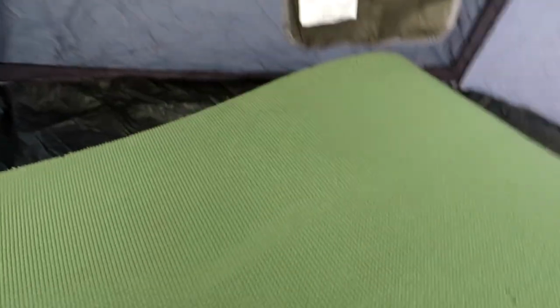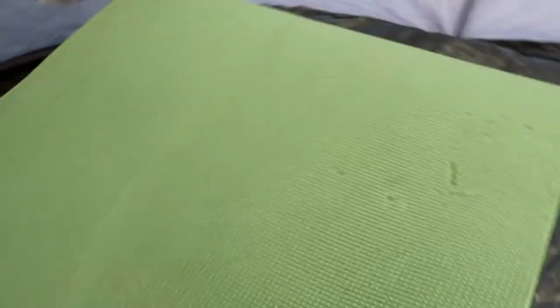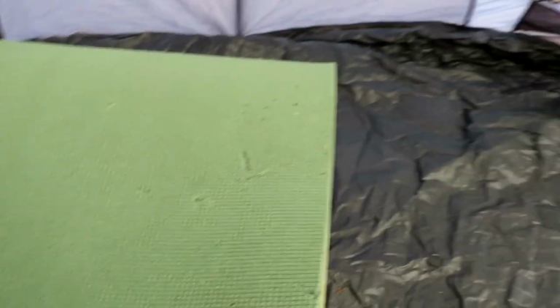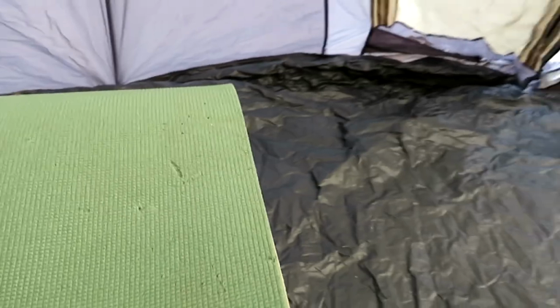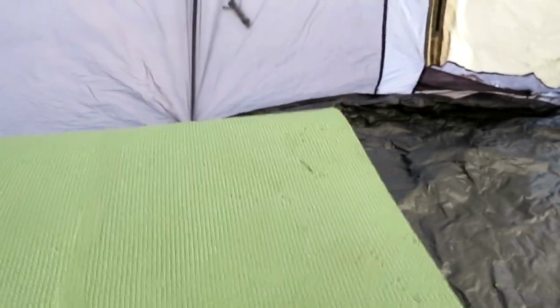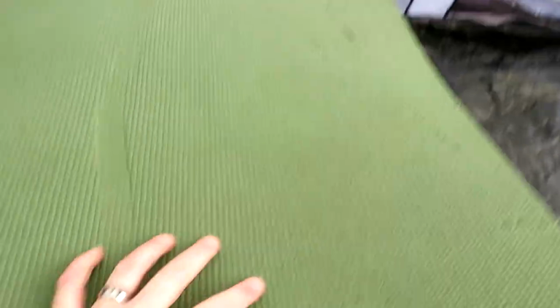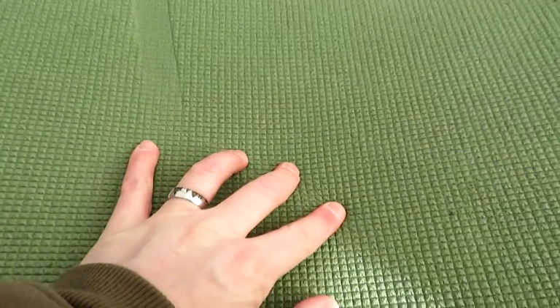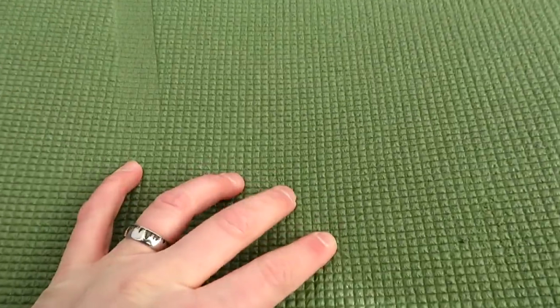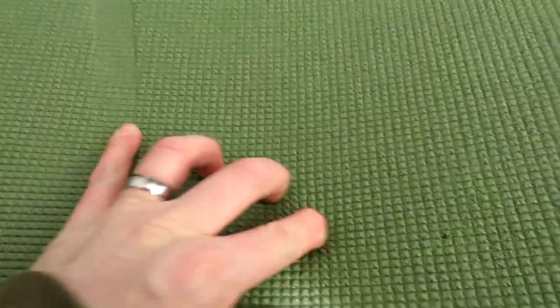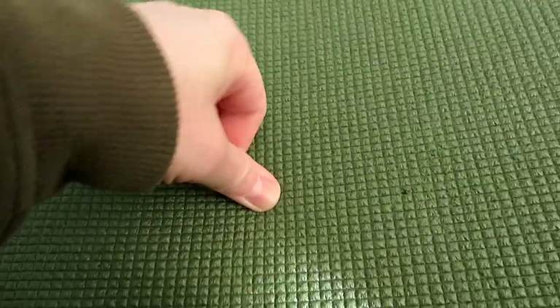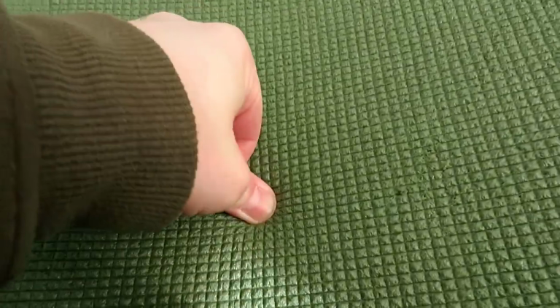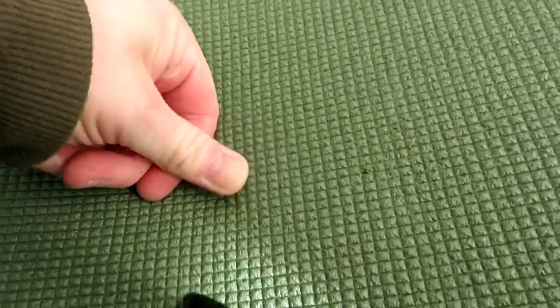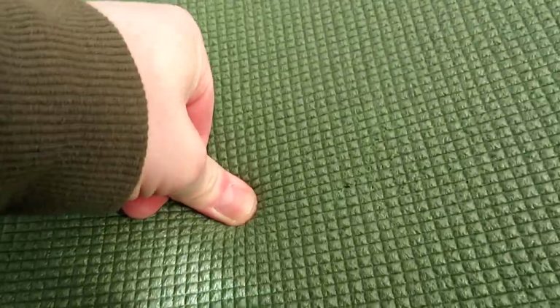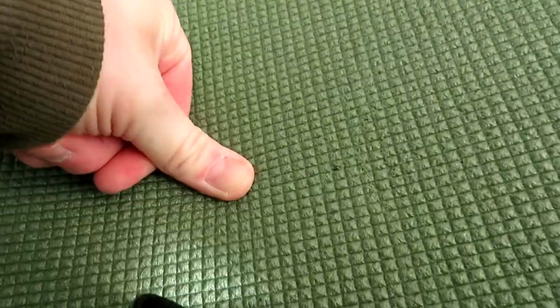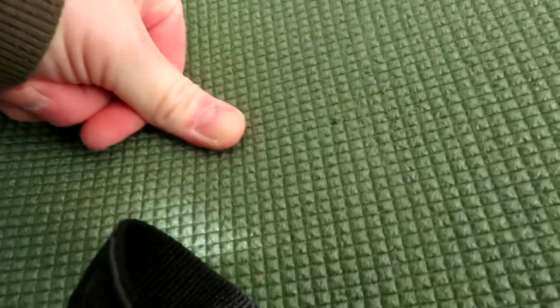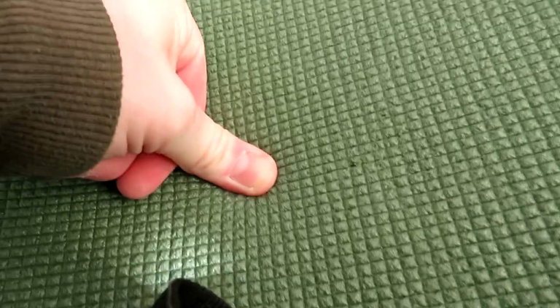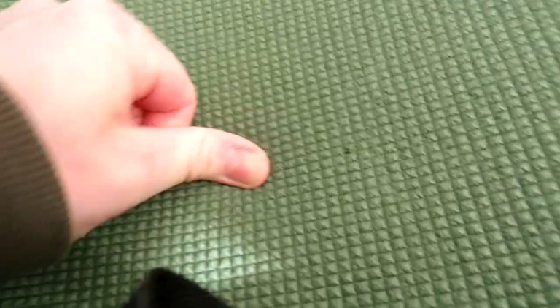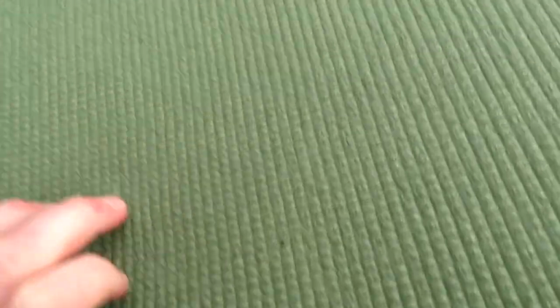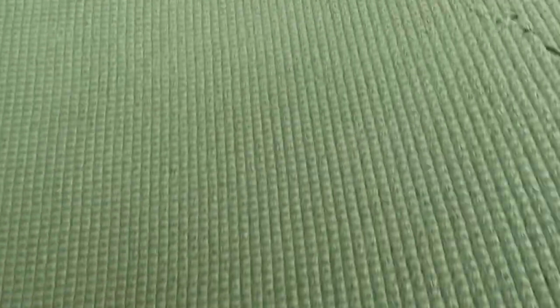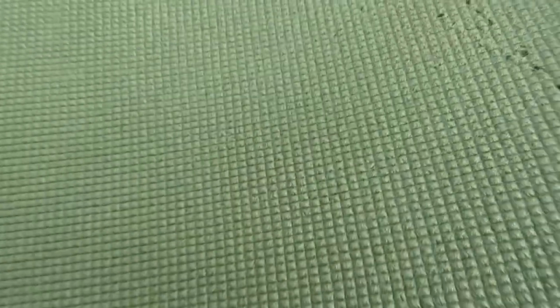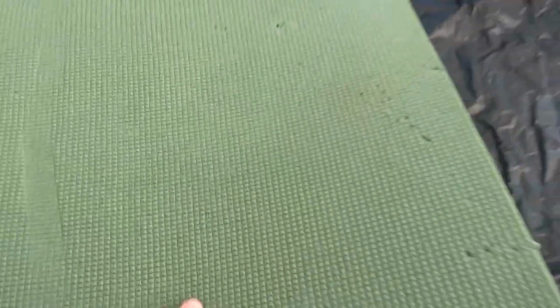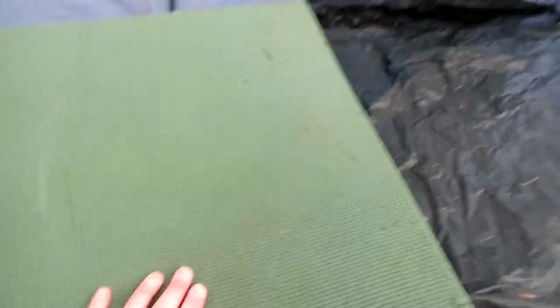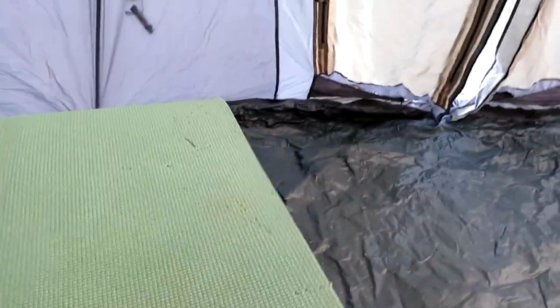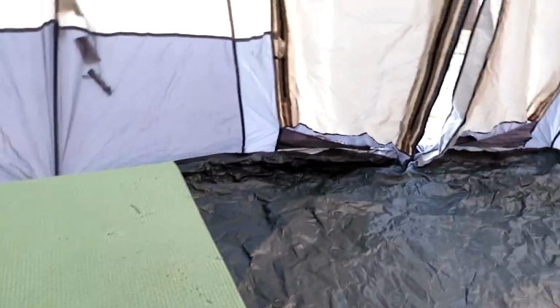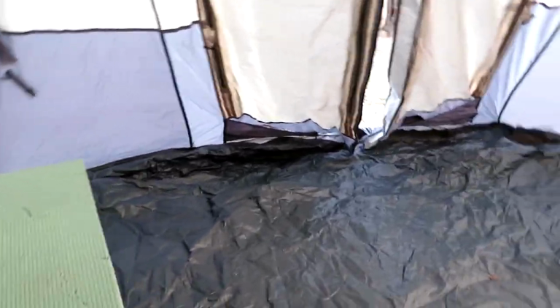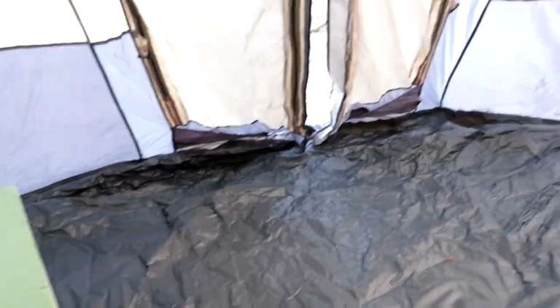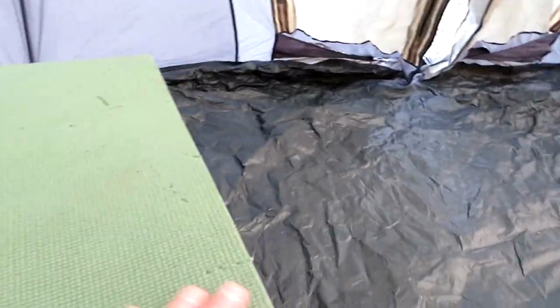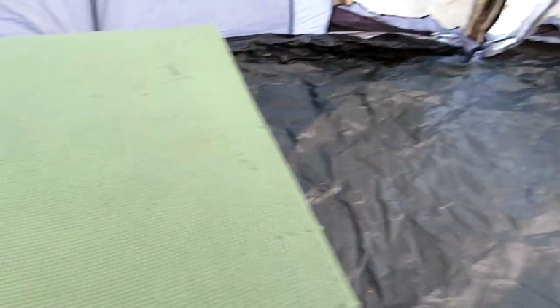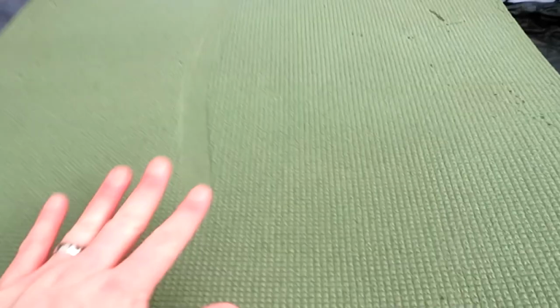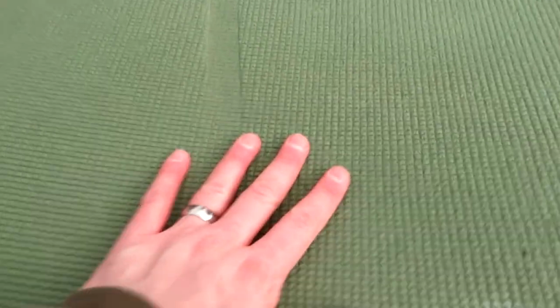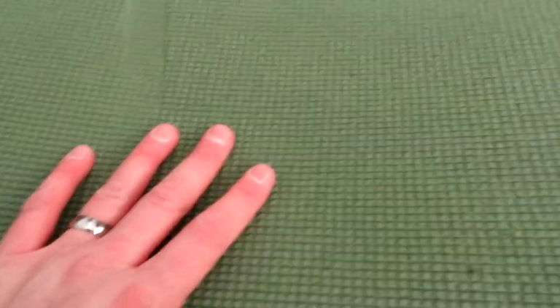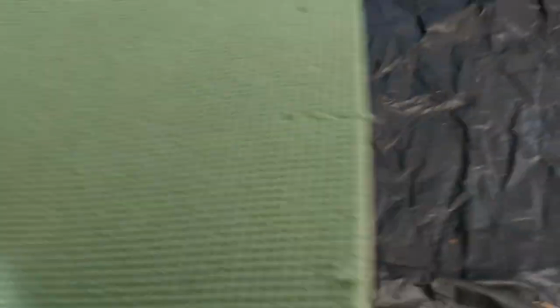It adds just a nice little layer of cushioning. You can see with my thumb I'm going to press down and it gives you that good layer of cushioning on this cot. In the wintertime, also a little bit of protection from the cold.